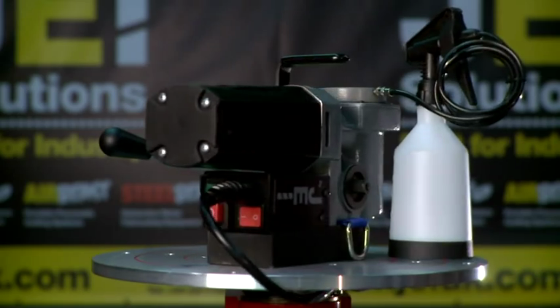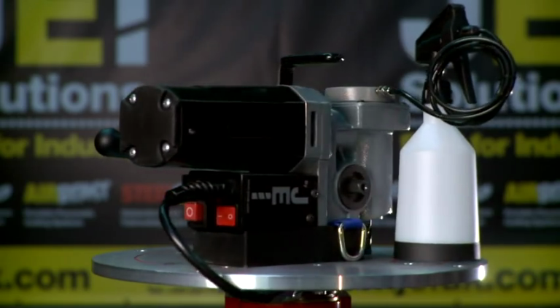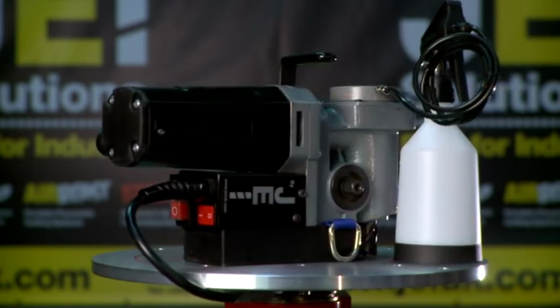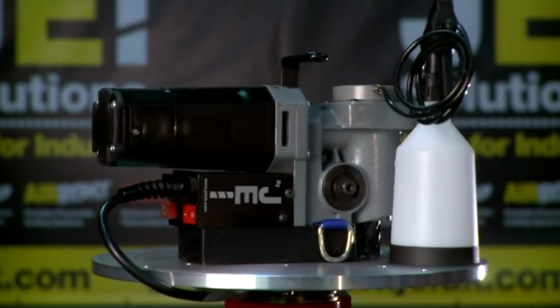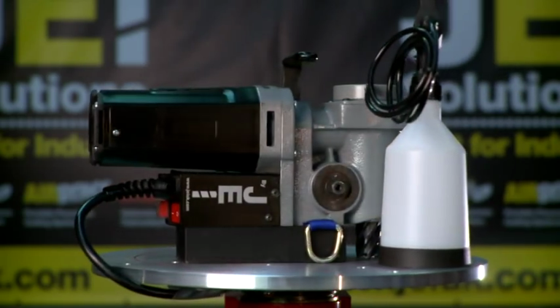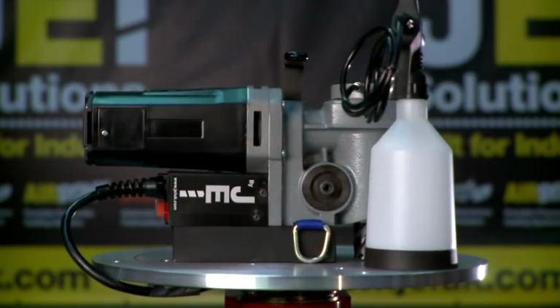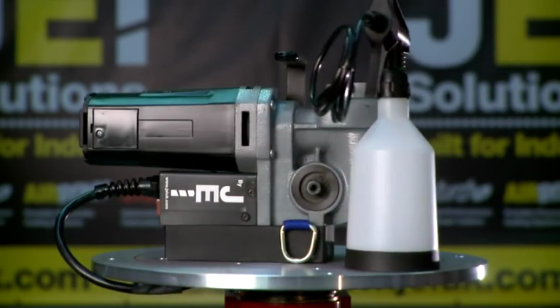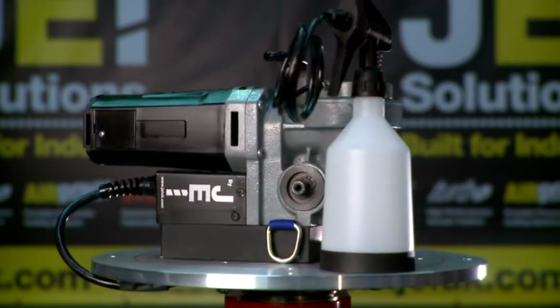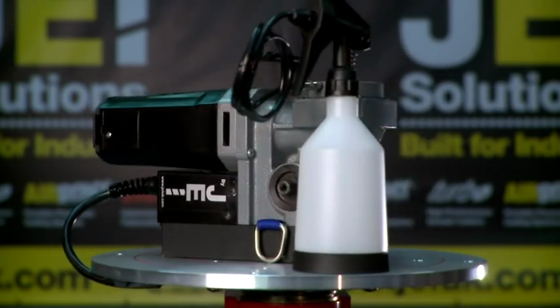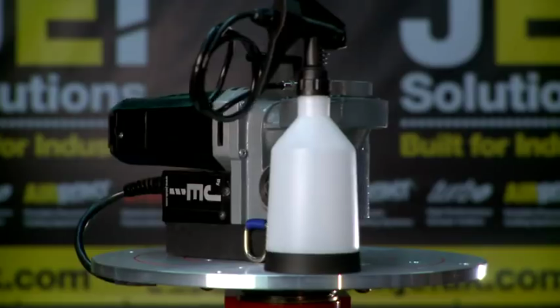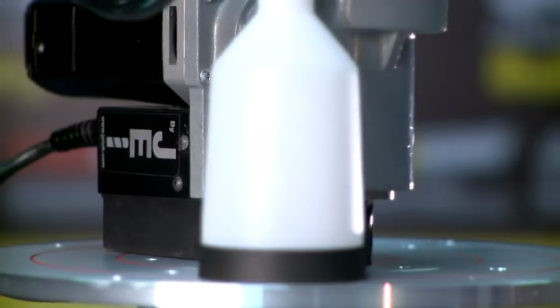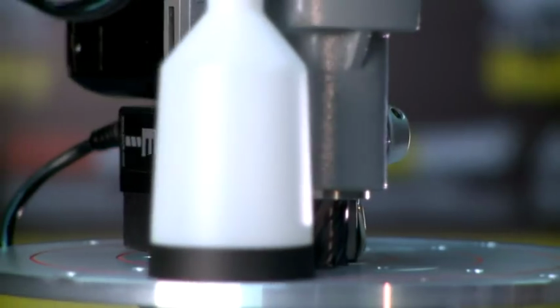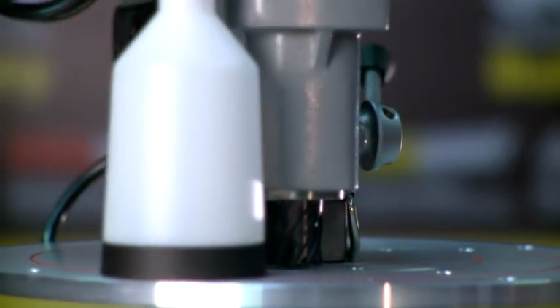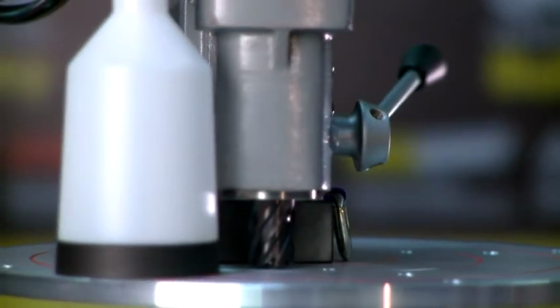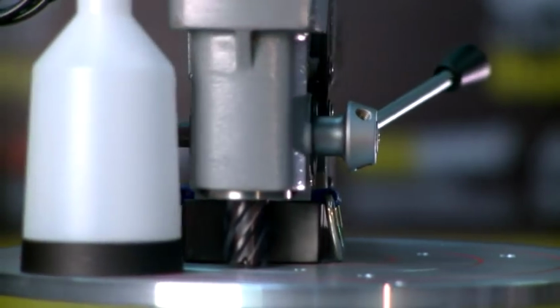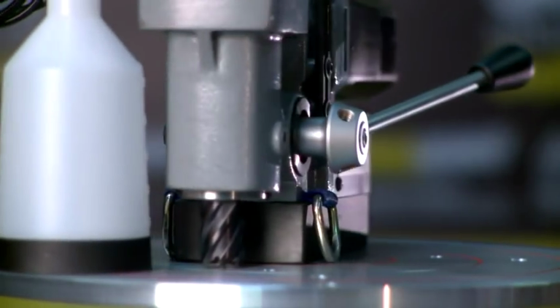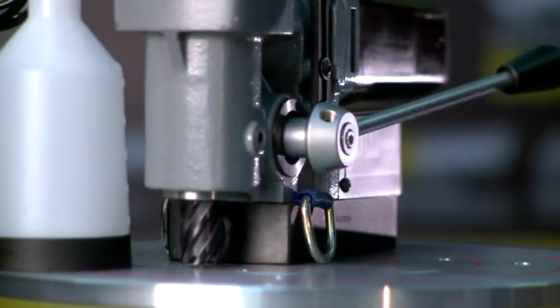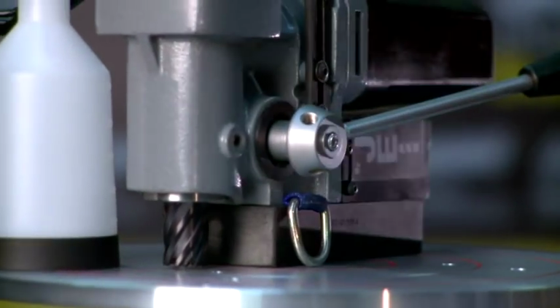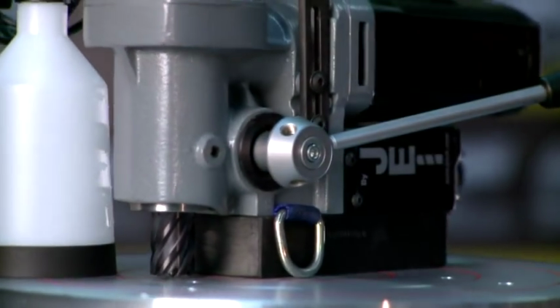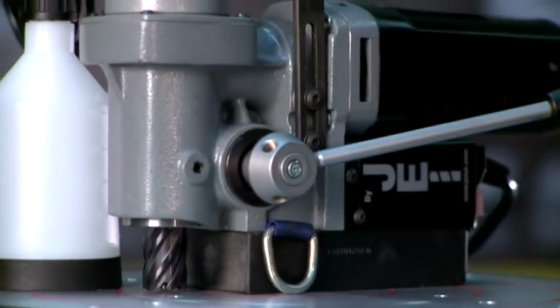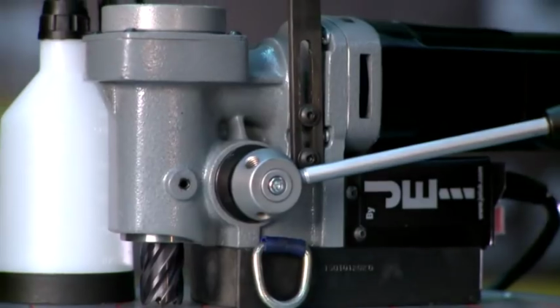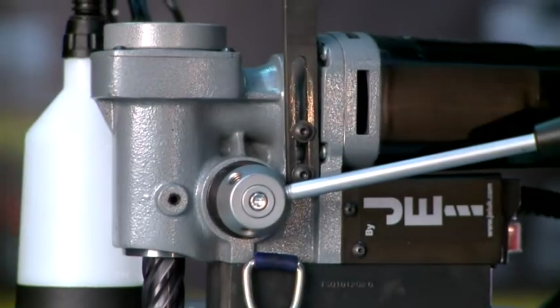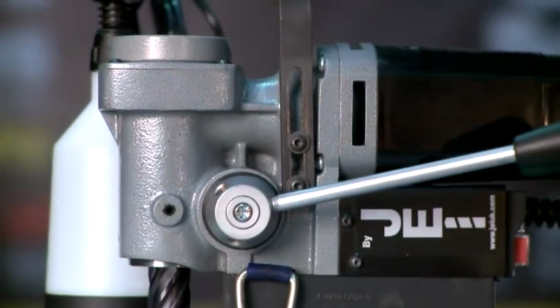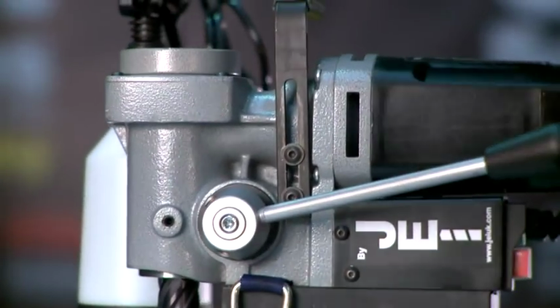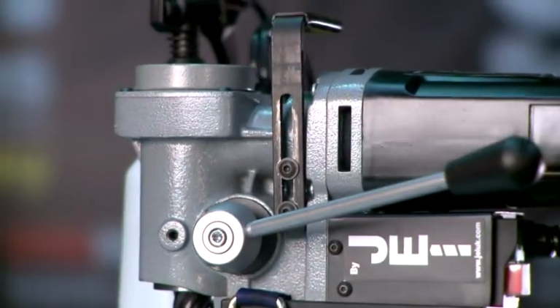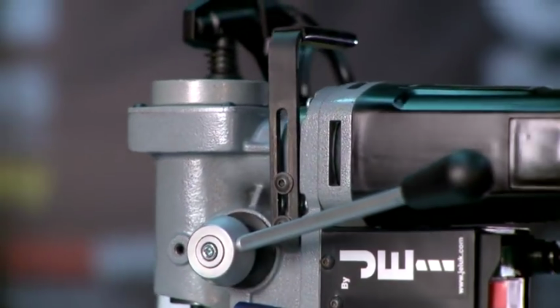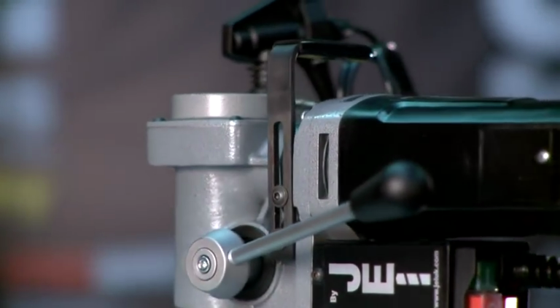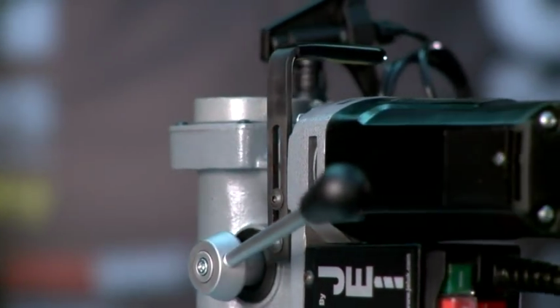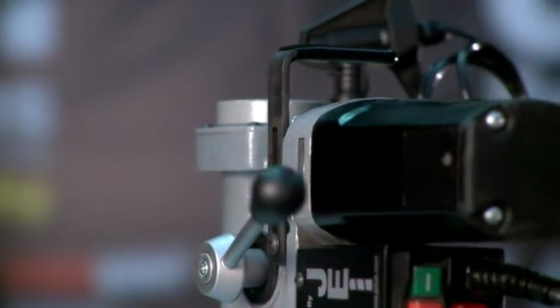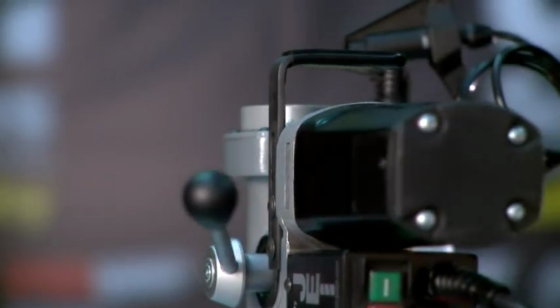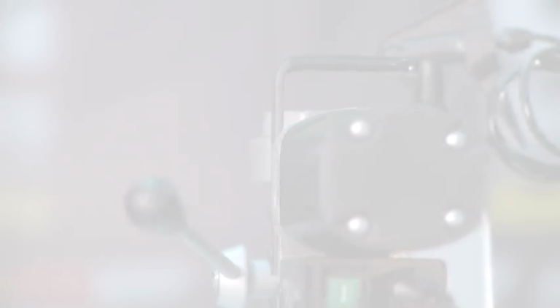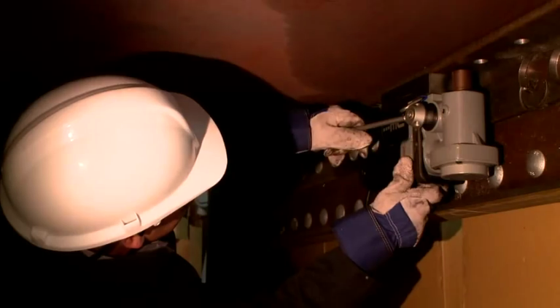The low-profile 35, often known as the LP 35, is our sleek and compact drilling unit designed to drill in places other drills can't reach. With a height of only 180 millimeters, this machine is perfect for use in confined and restricted spaces.